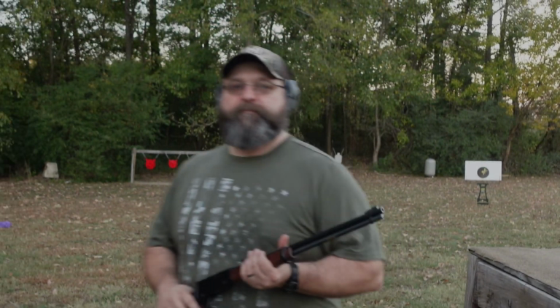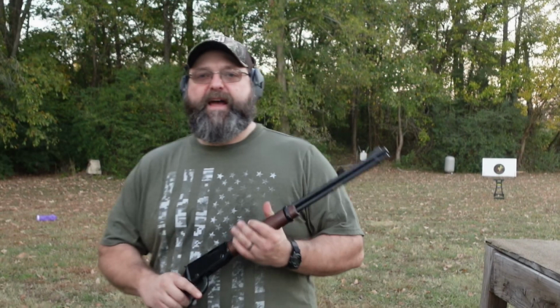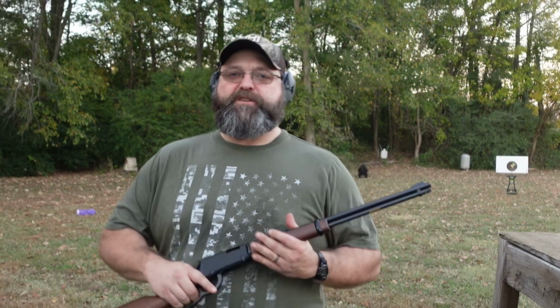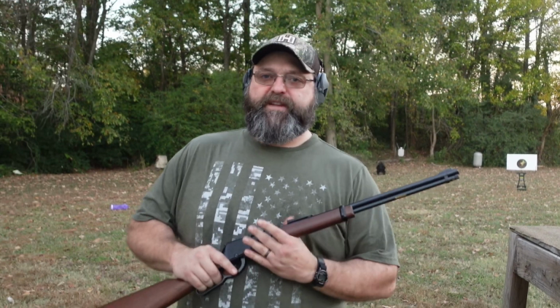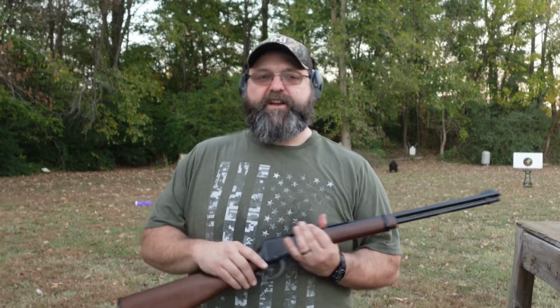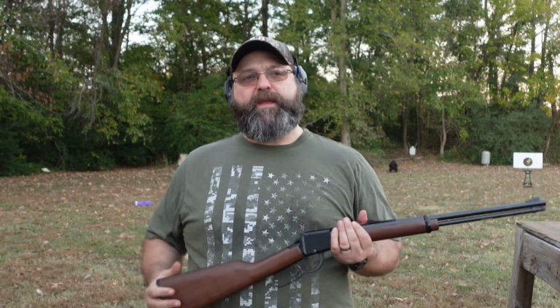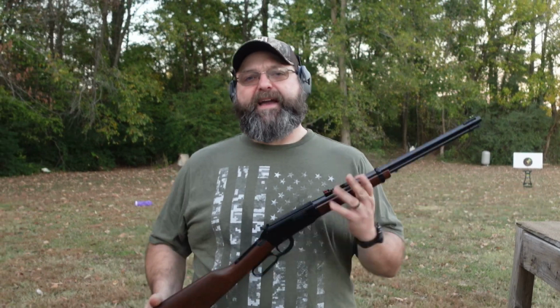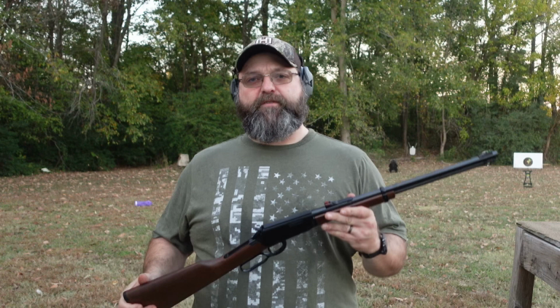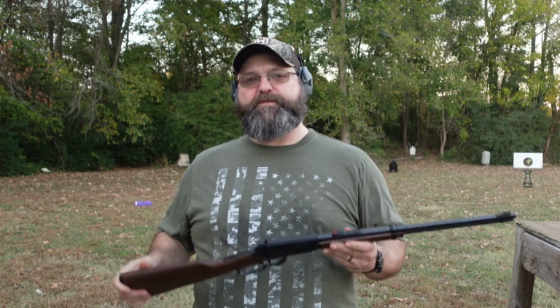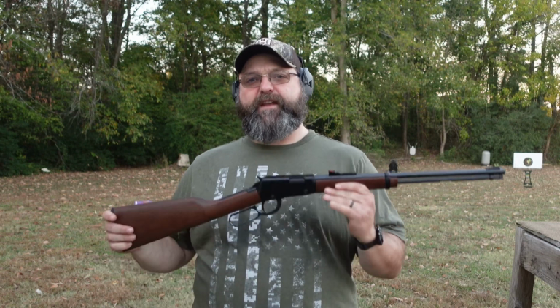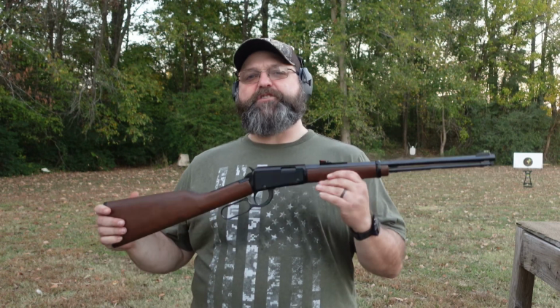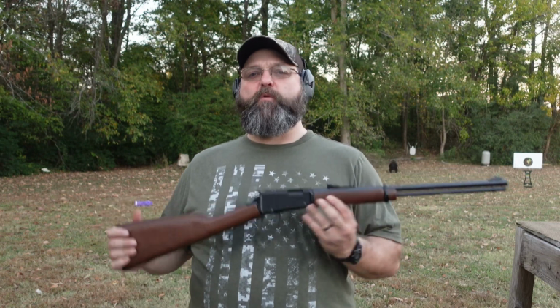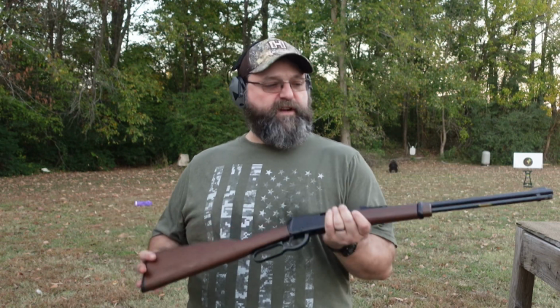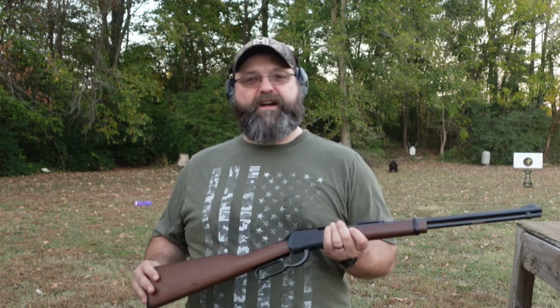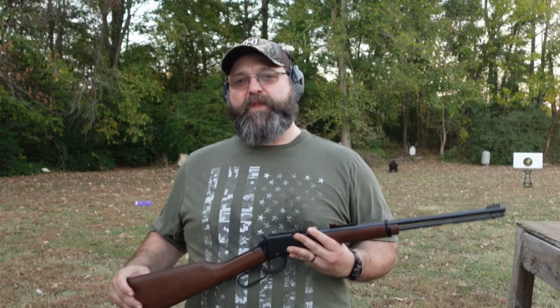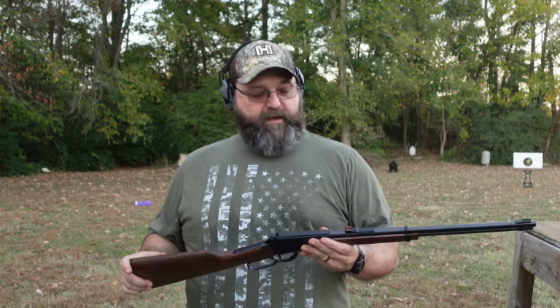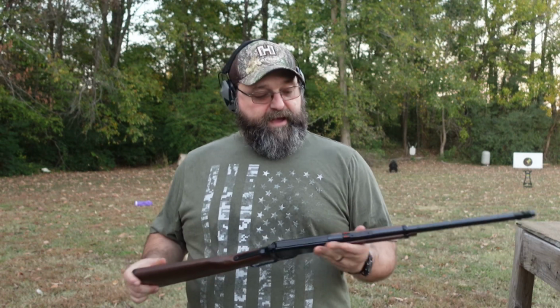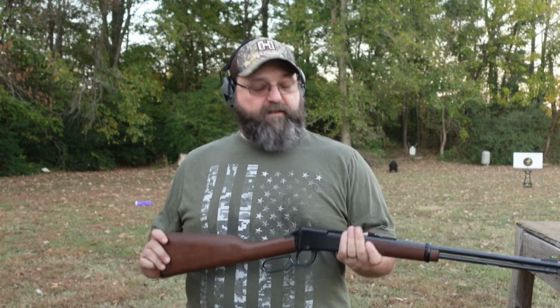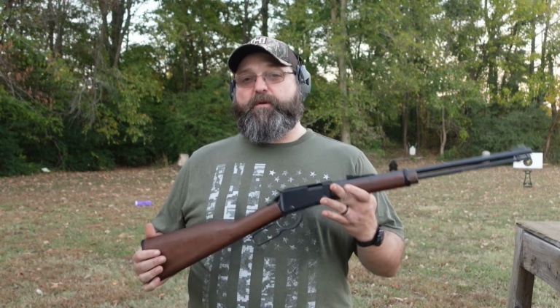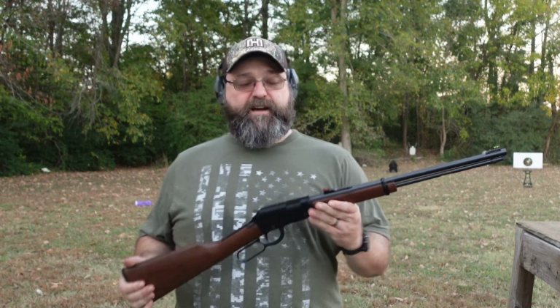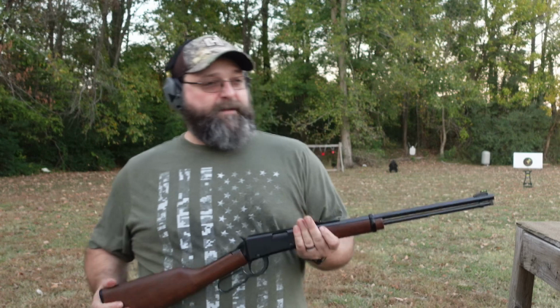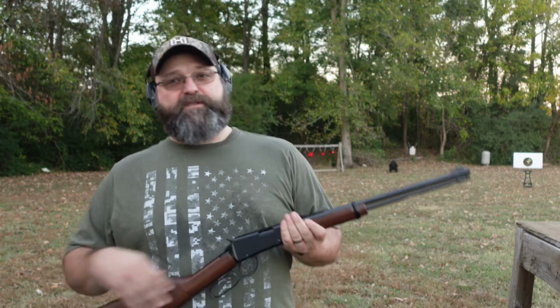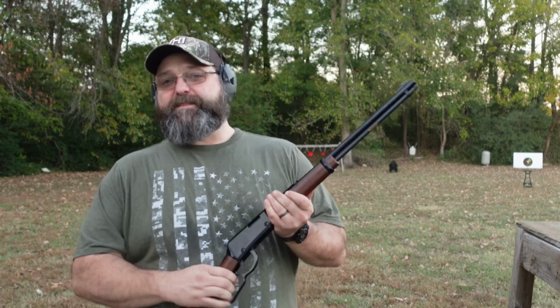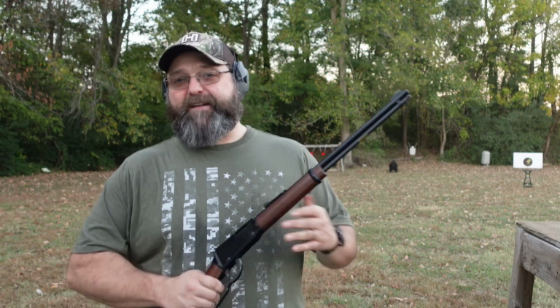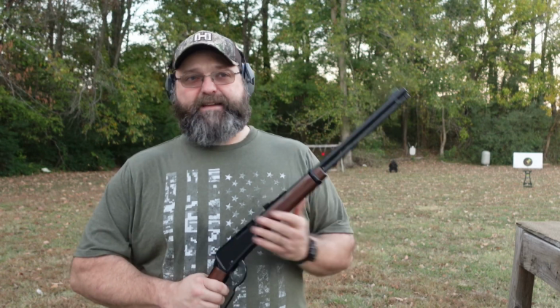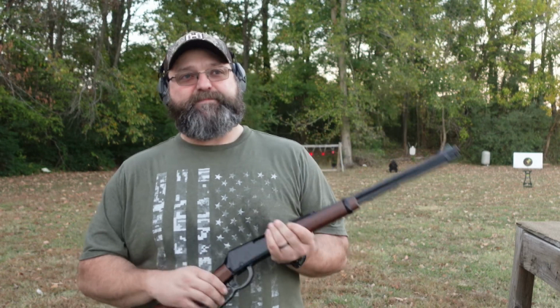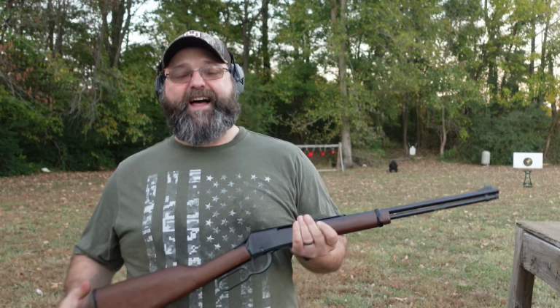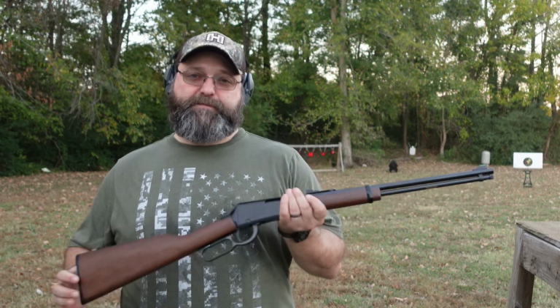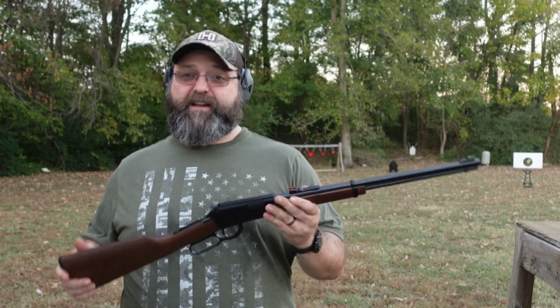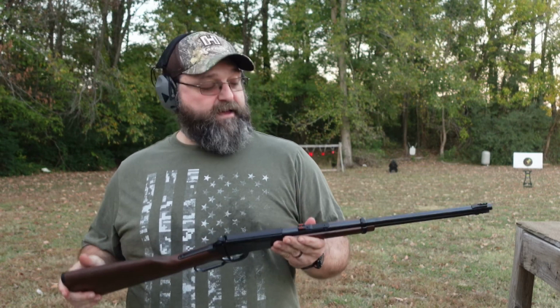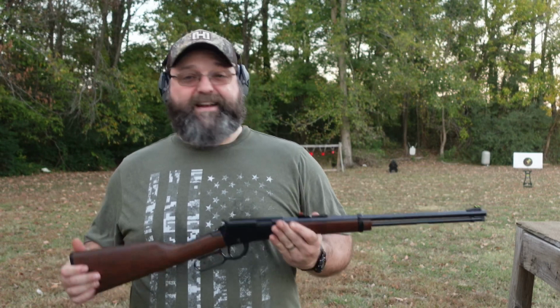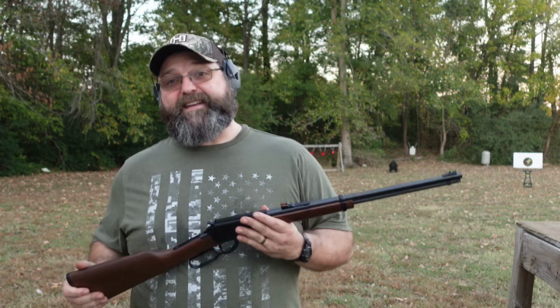Hey guys, Preacher 357 here. I'm back out here on the range with the Henry H0122 rifle. I did a review on this gun already, but there were some things about it I really didn't like — specifically, I didn't like the sights.